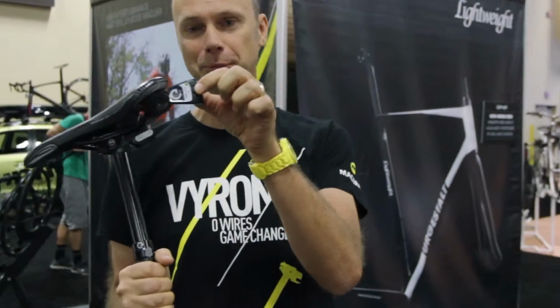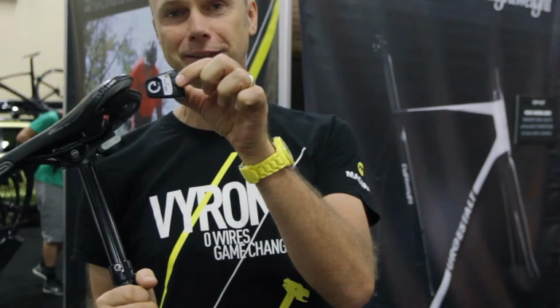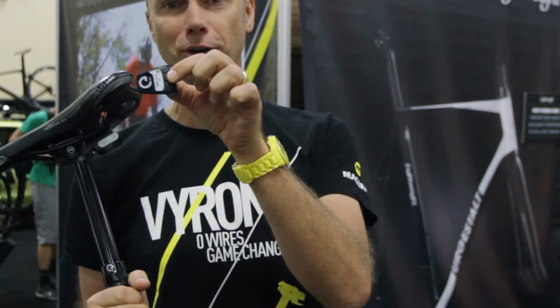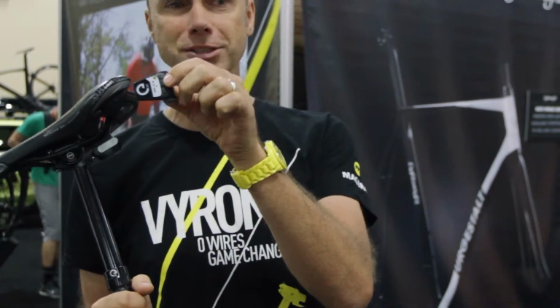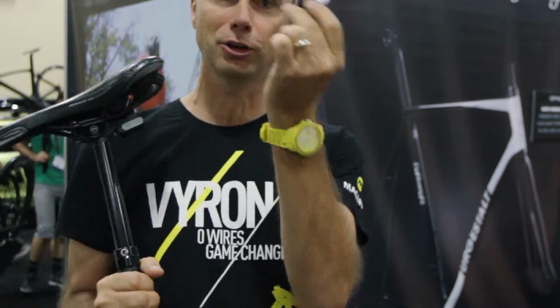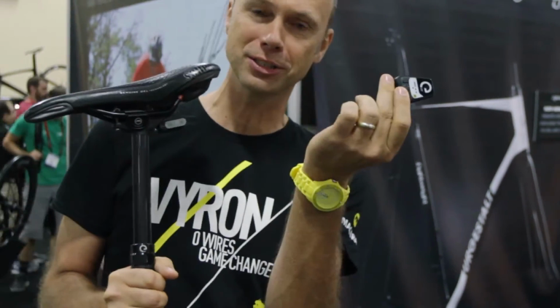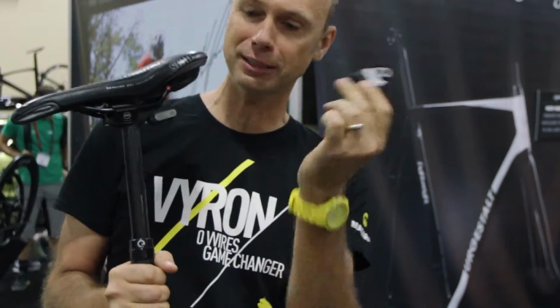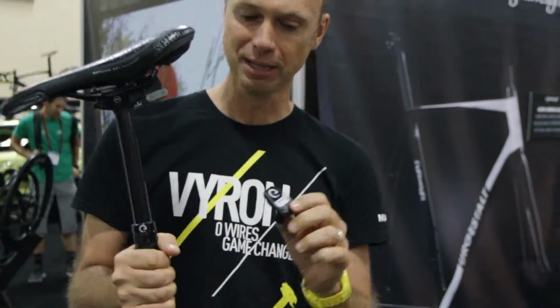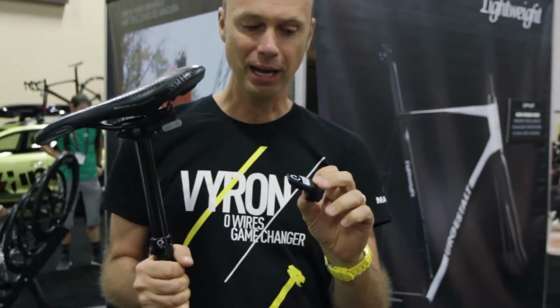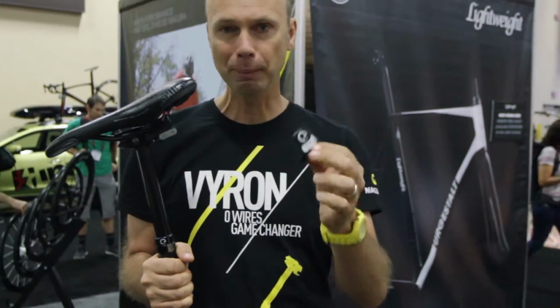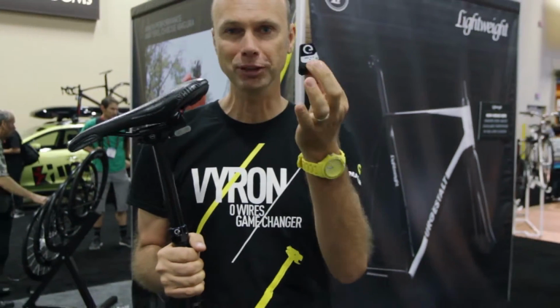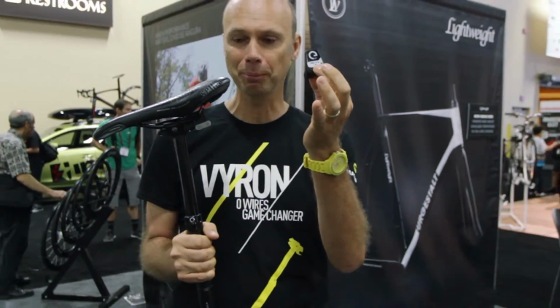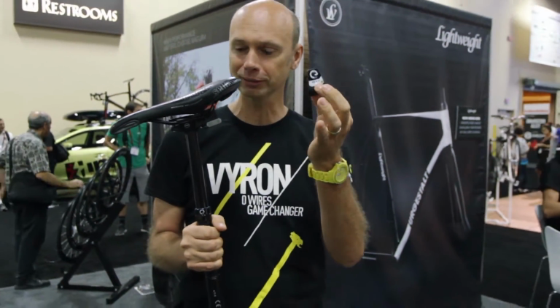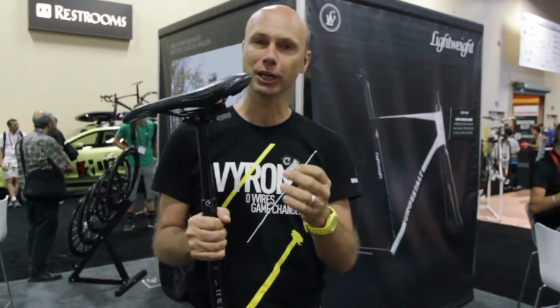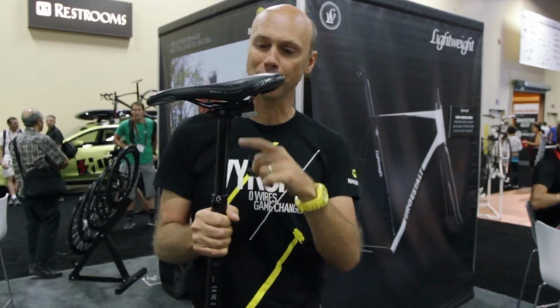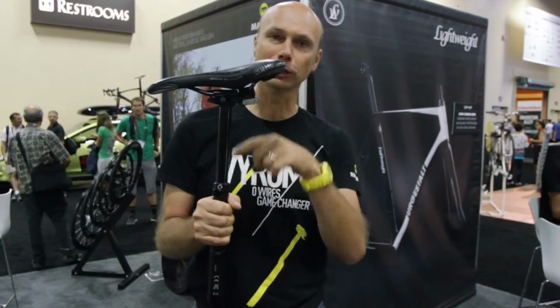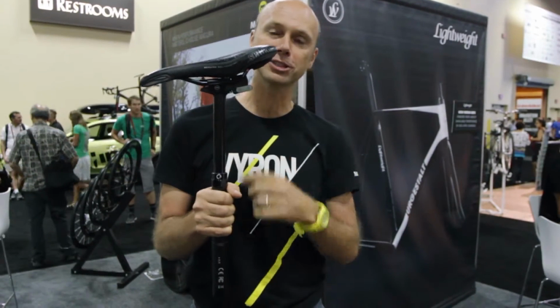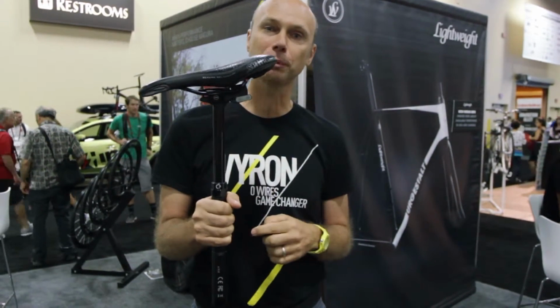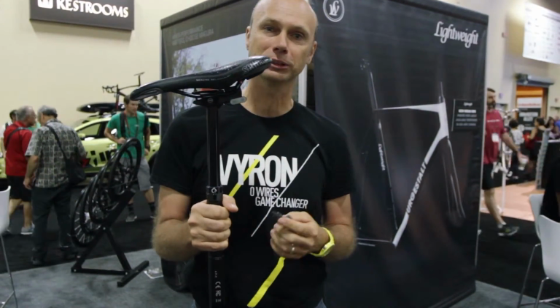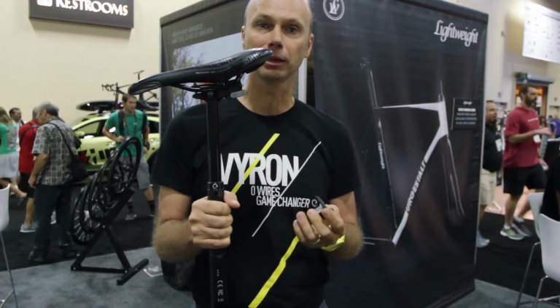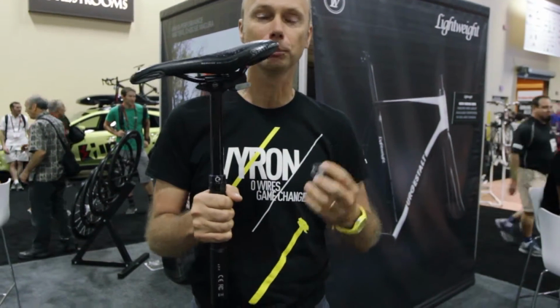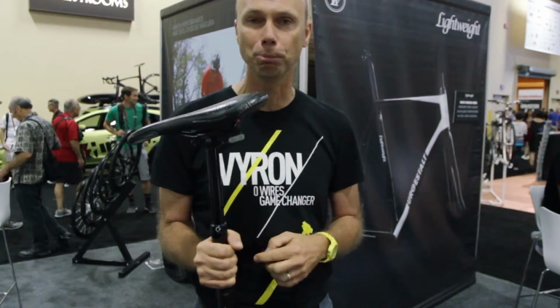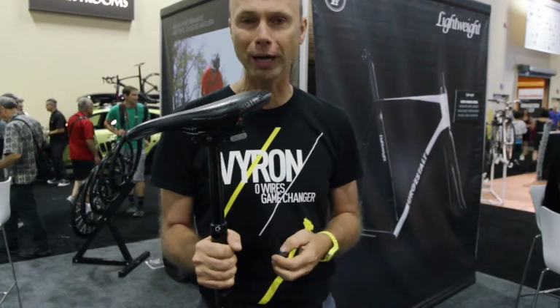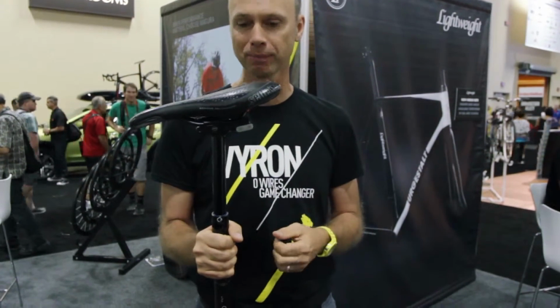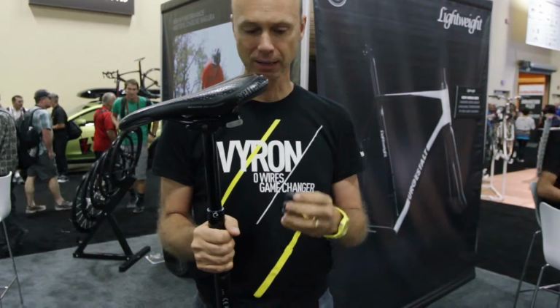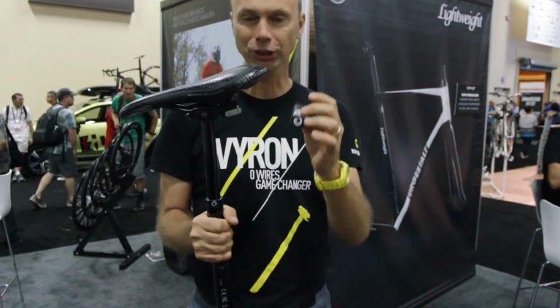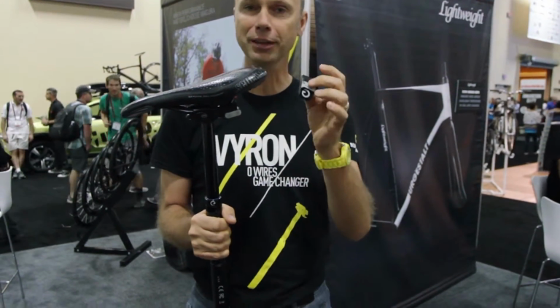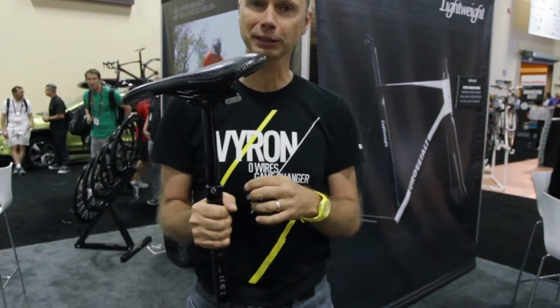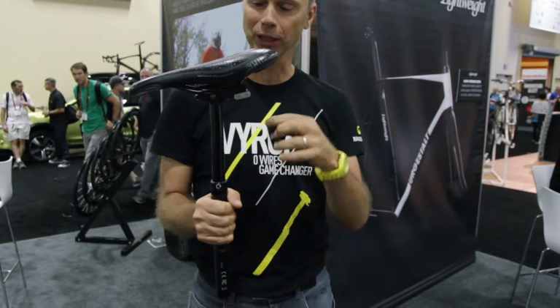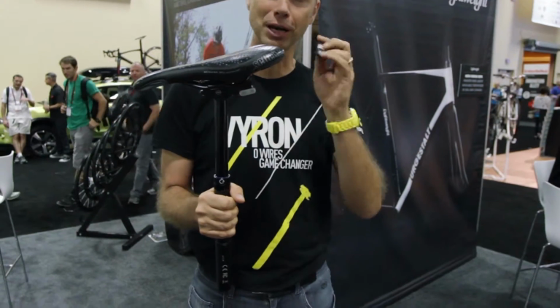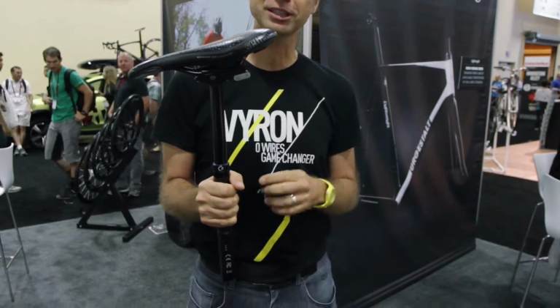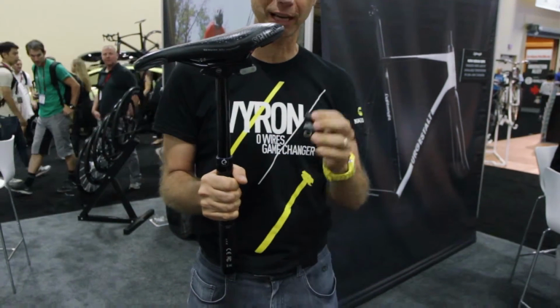It can be placed either on one side or the other side. By pushing the middle button, you can raise or lower the saddle by your body weight. Pushing the button again will raise the saddle again.